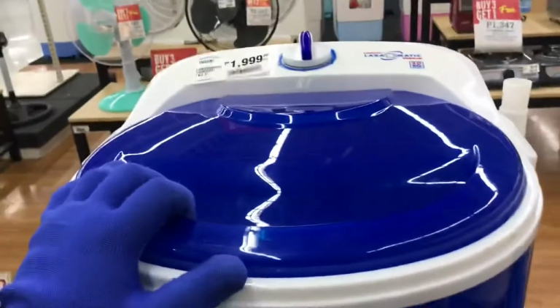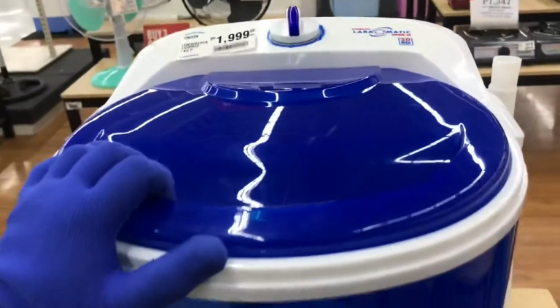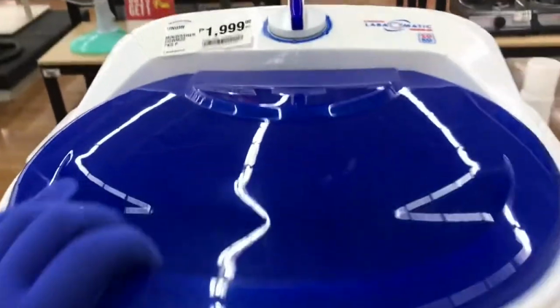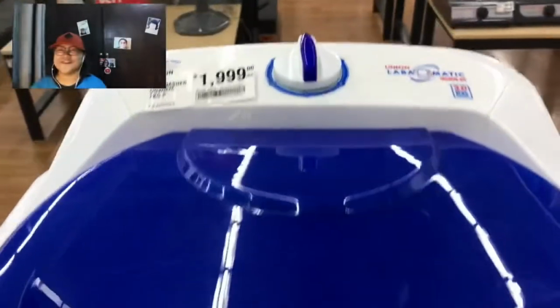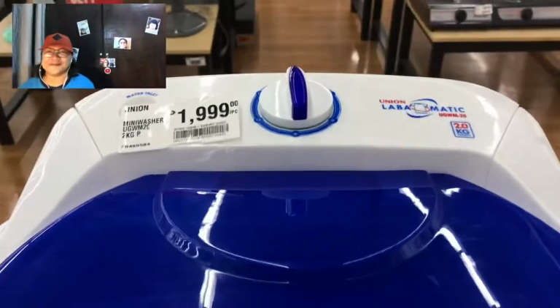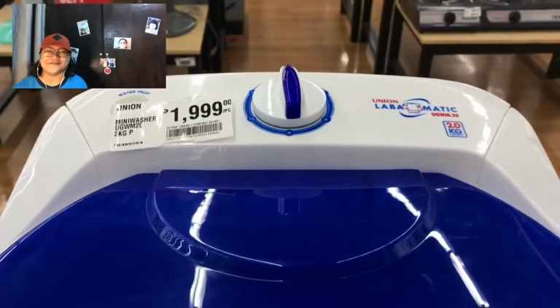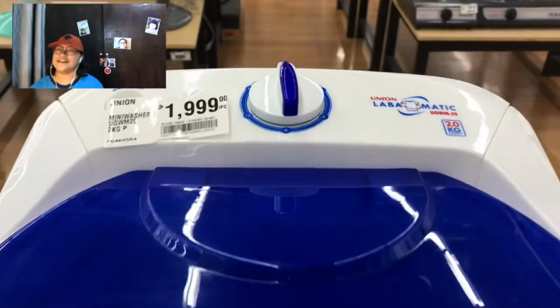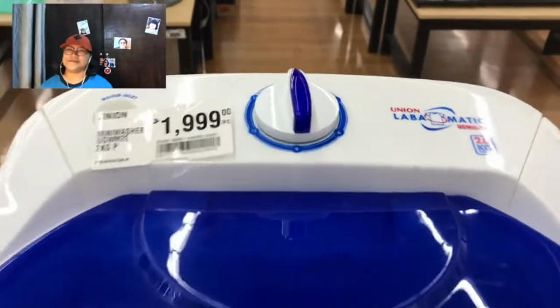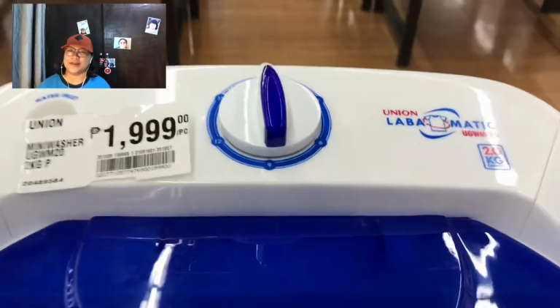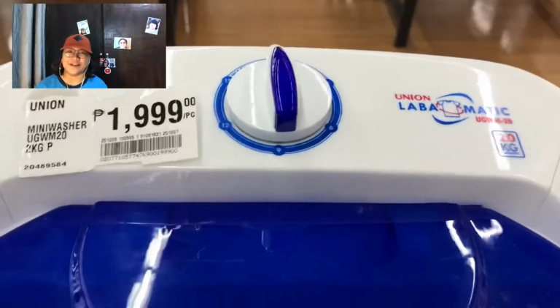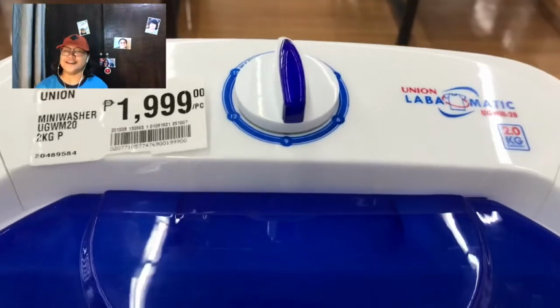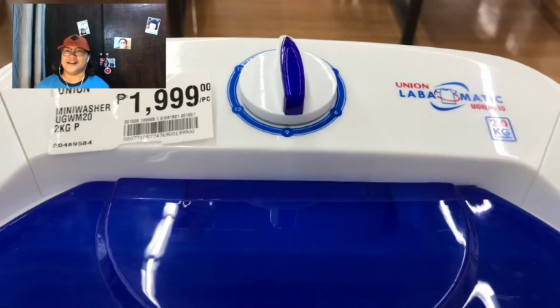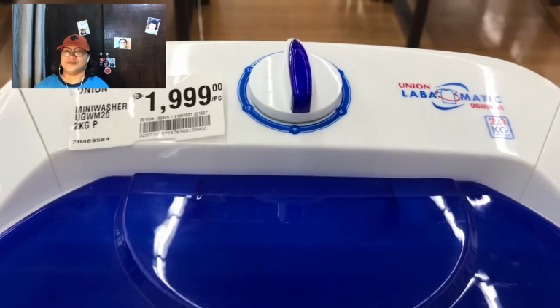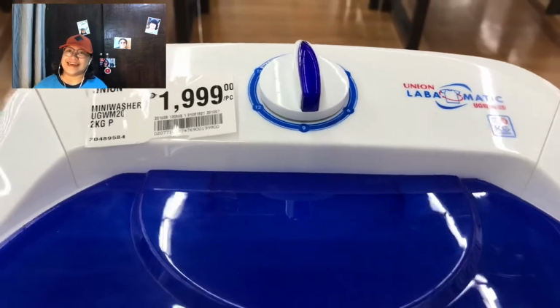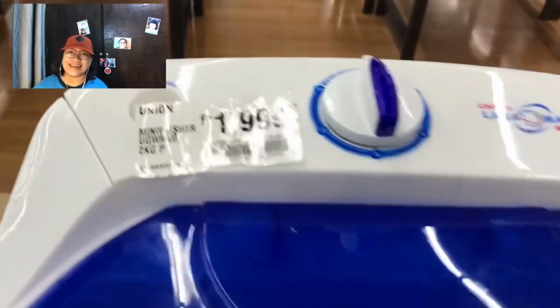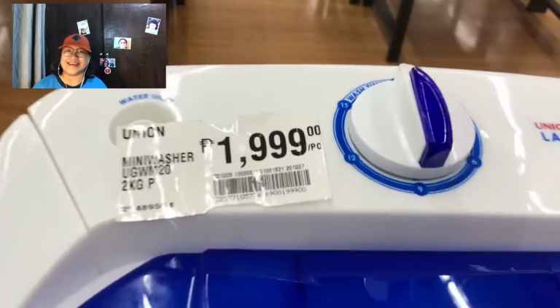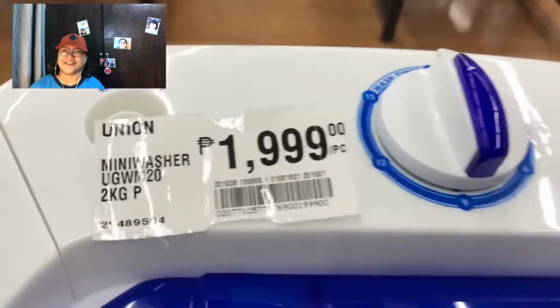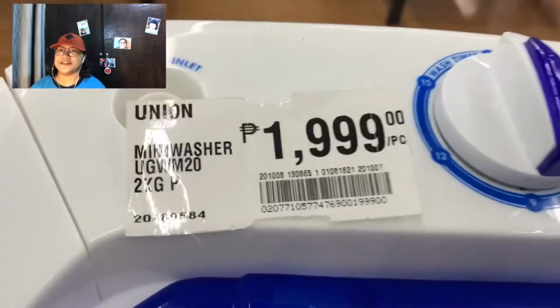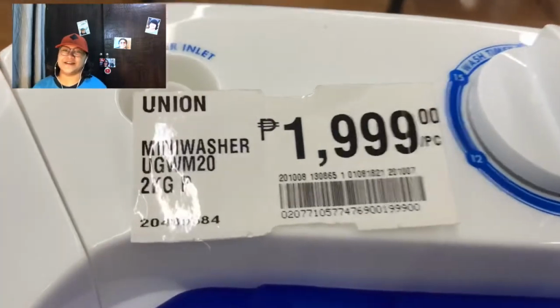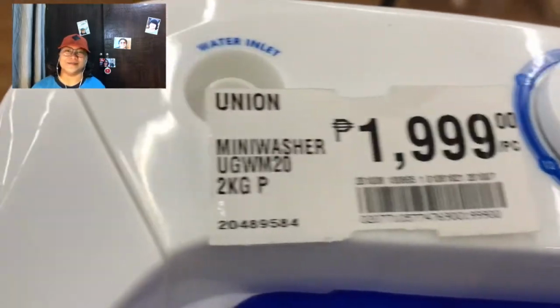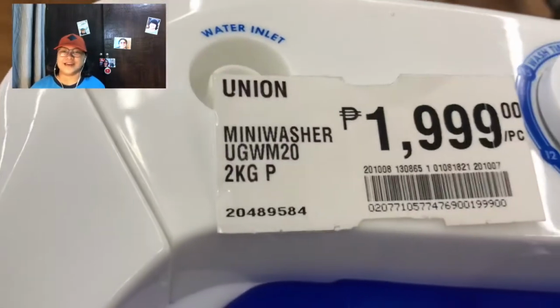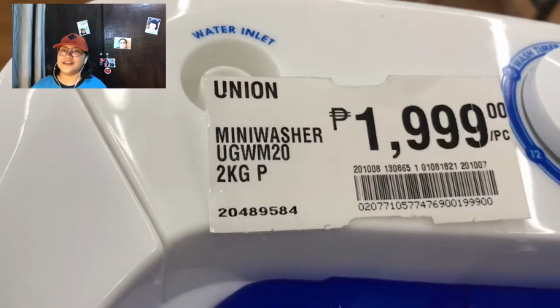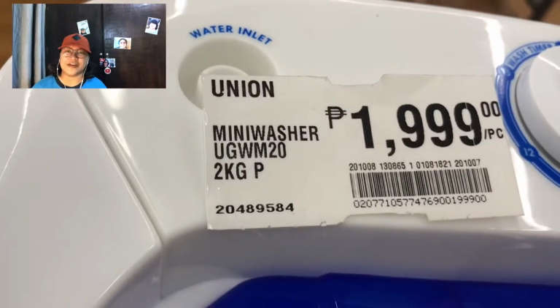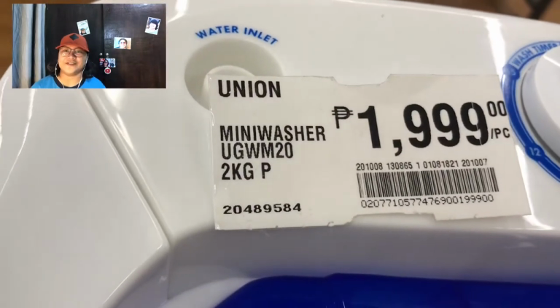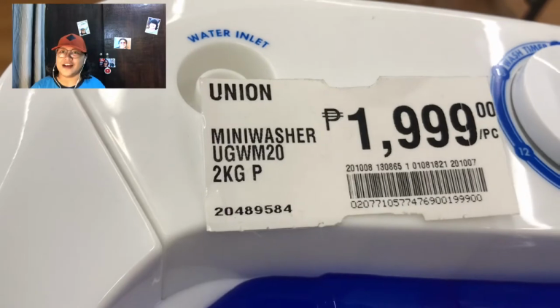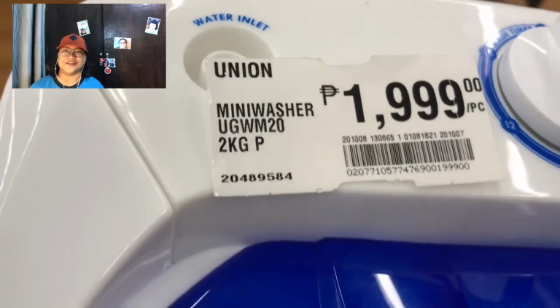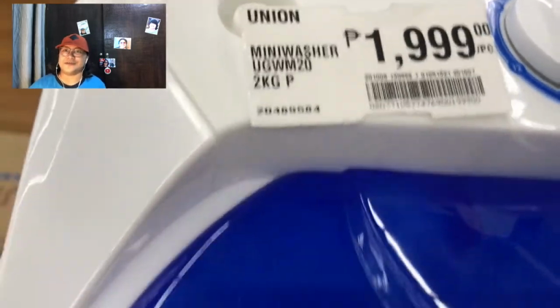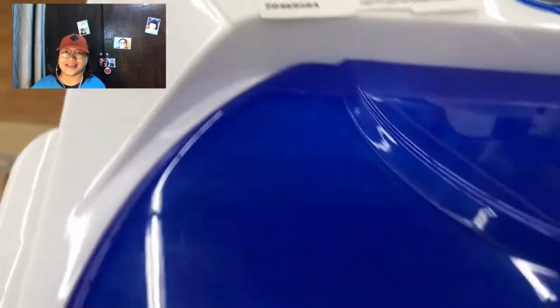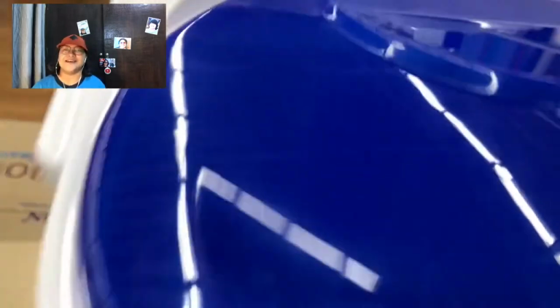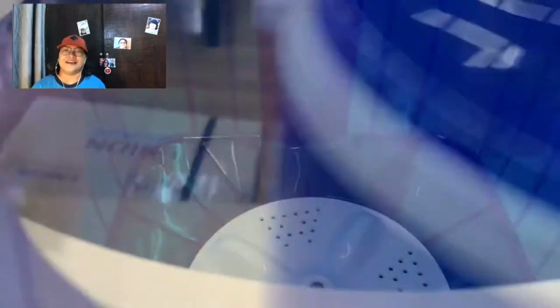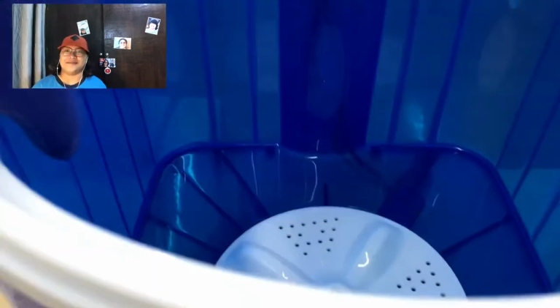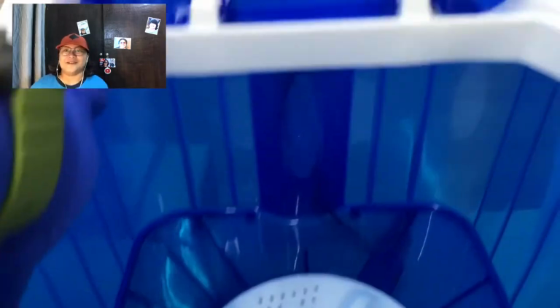Also recommended for baby clothes, delicates like silk, laundry, socks, dirty rags and underwears.